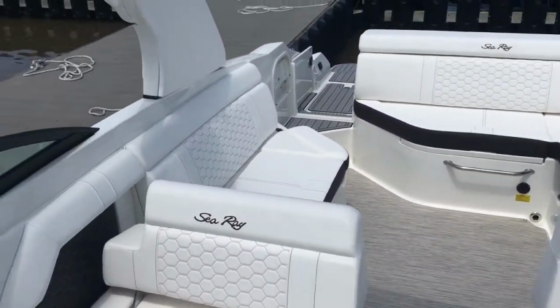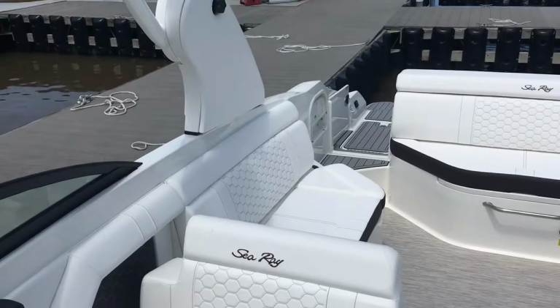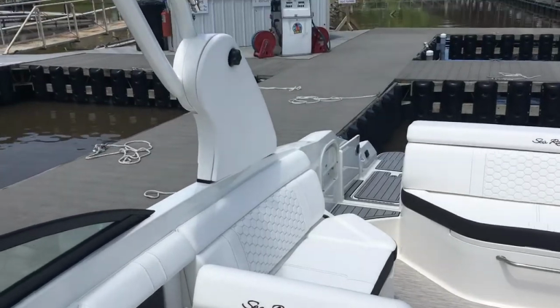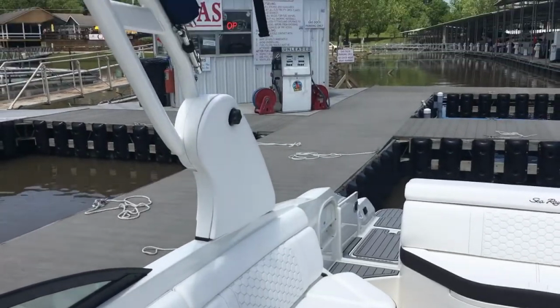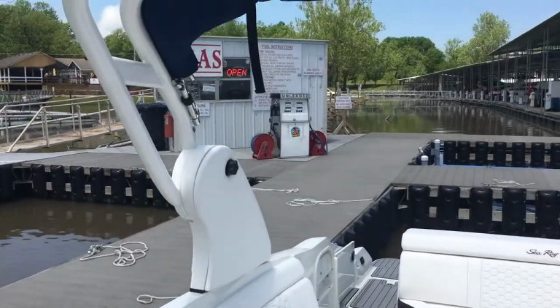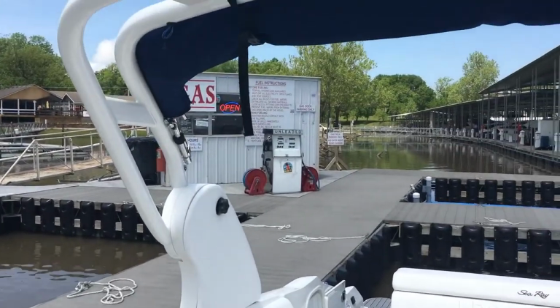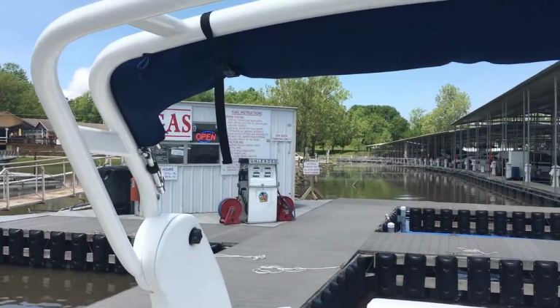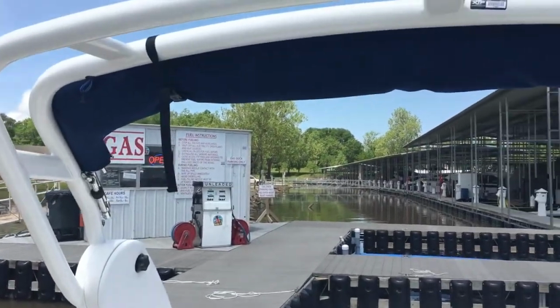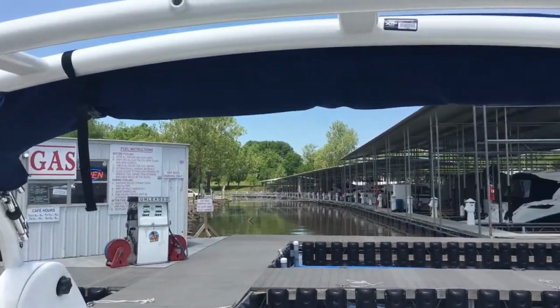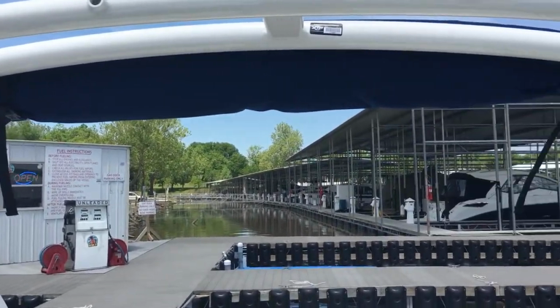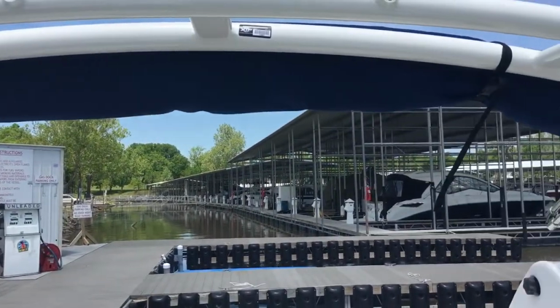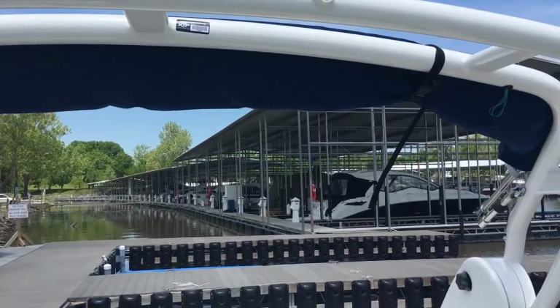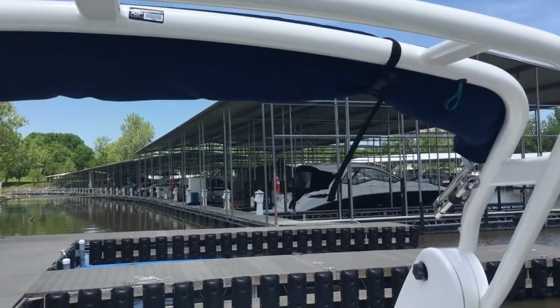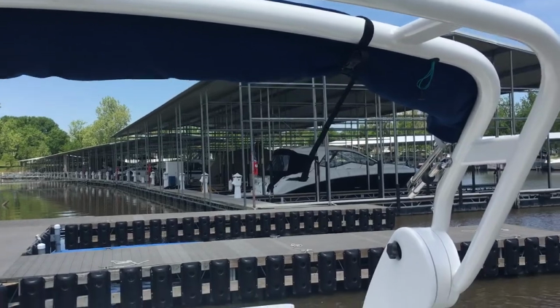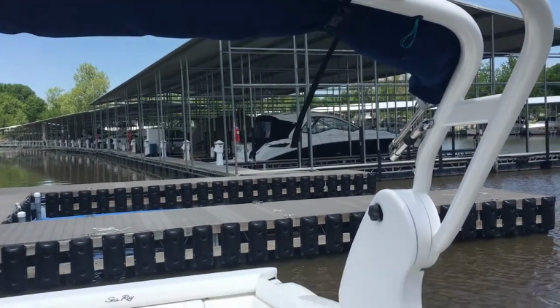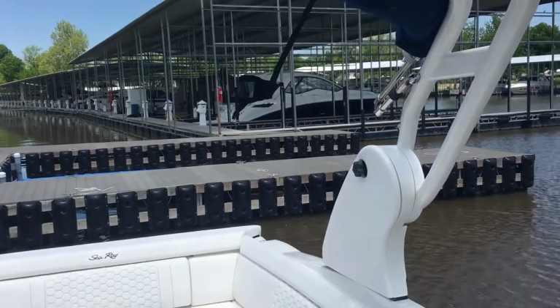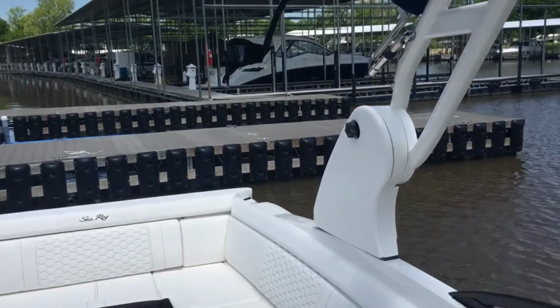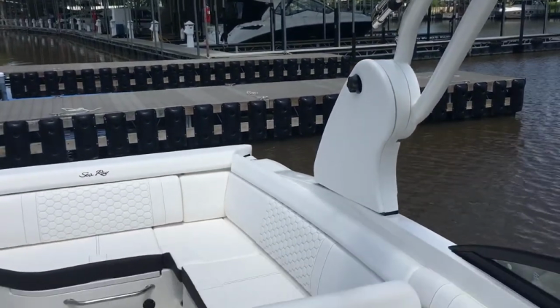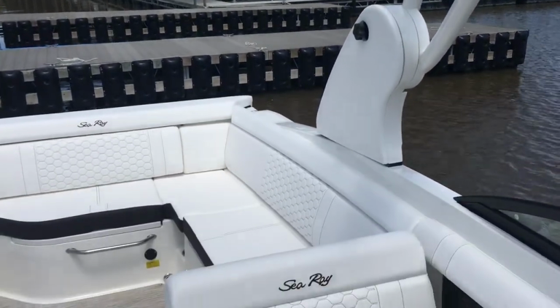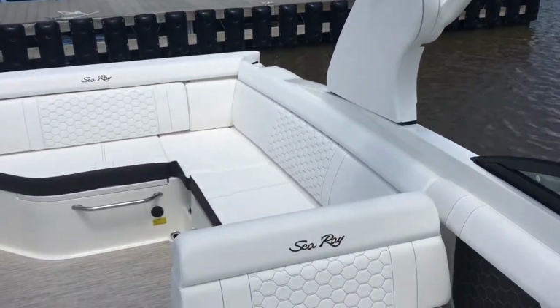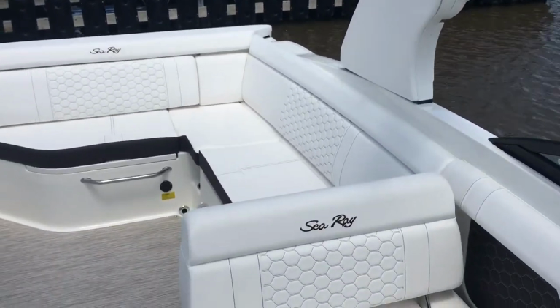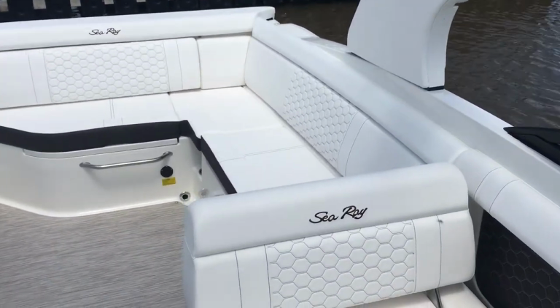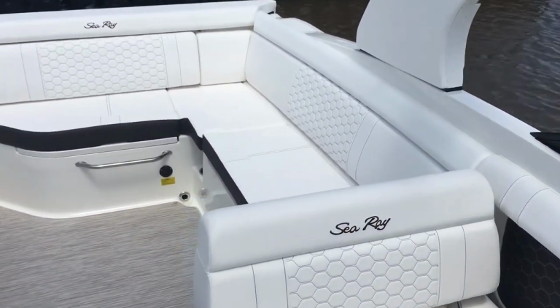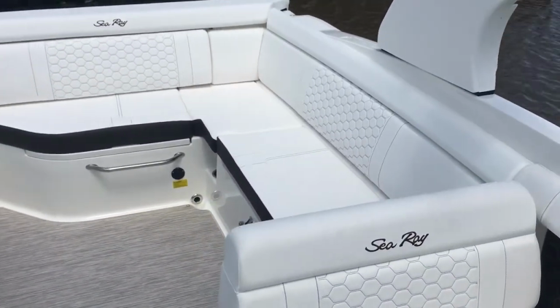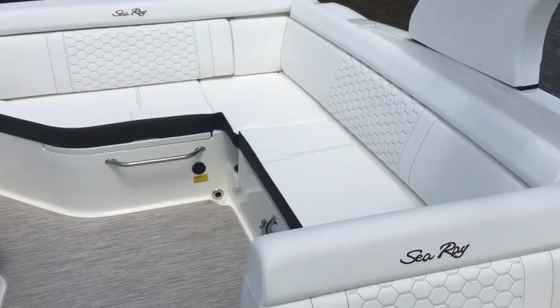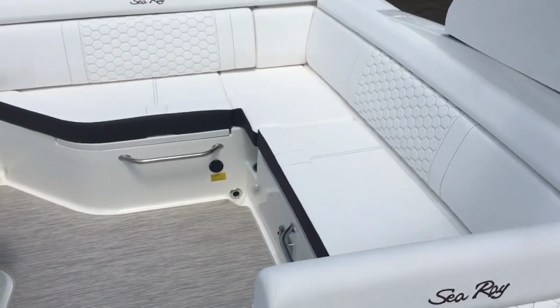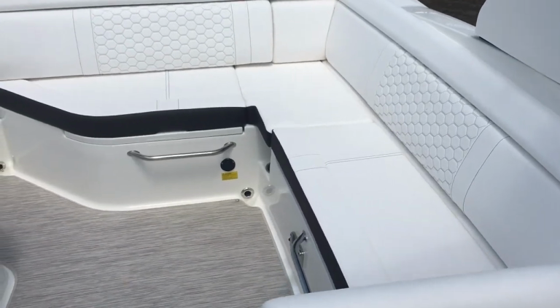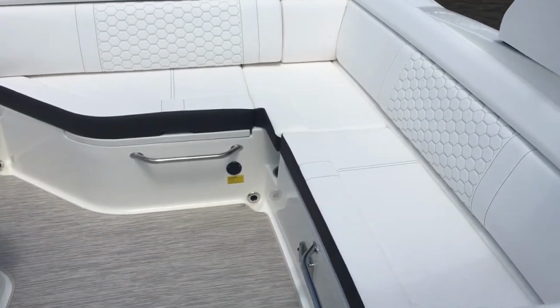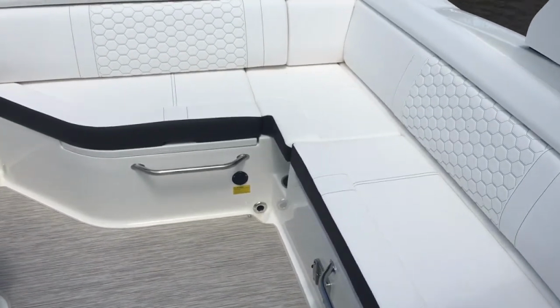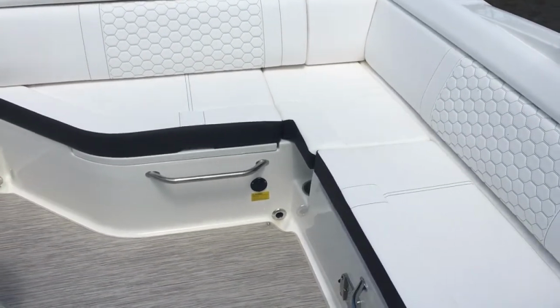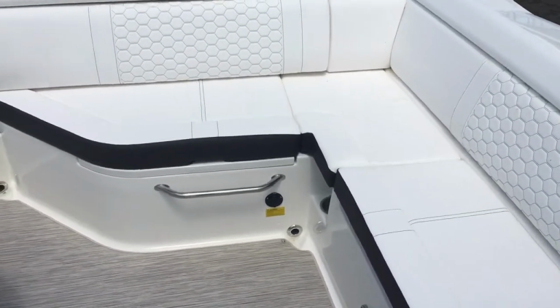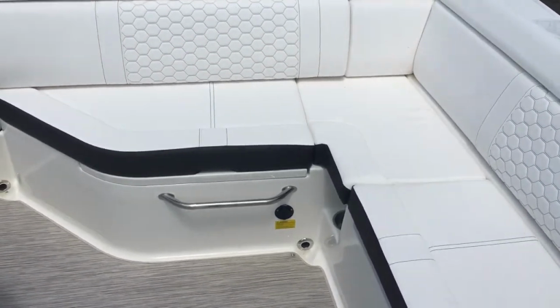This boat is equipped with the optional white water sports tower with bimini top, and this is the ivory interior that you're seeing here on this 2019 270 Sun Deck.